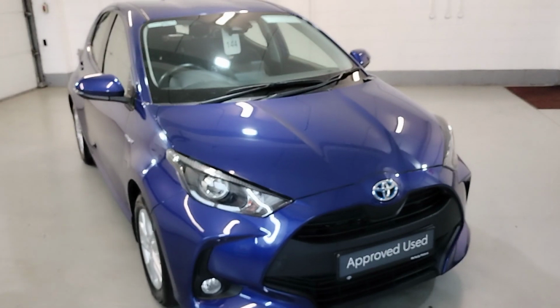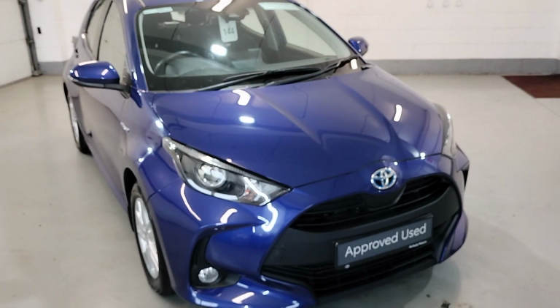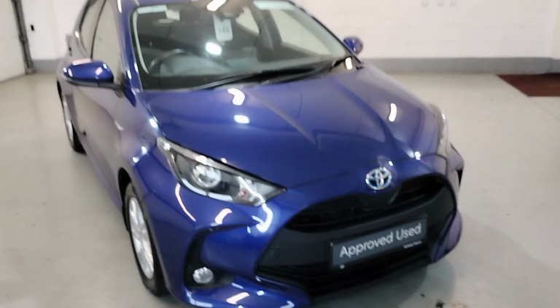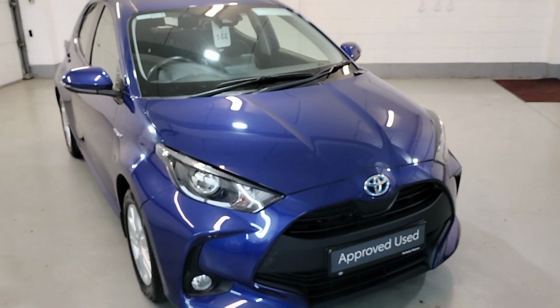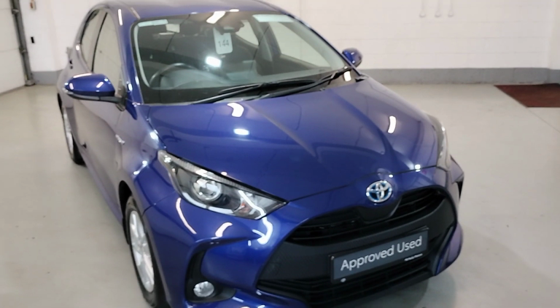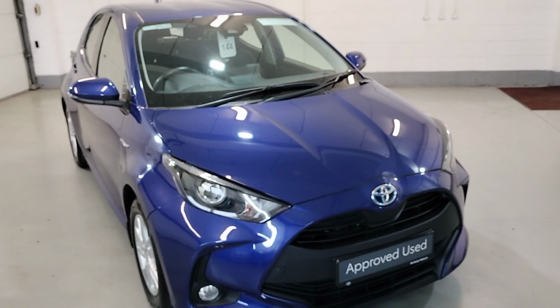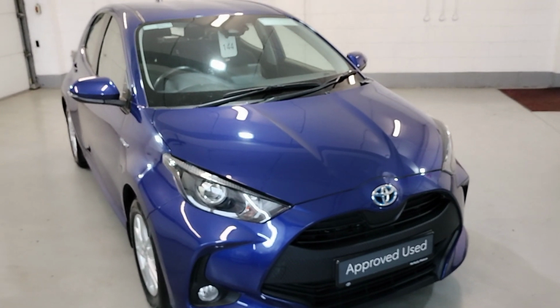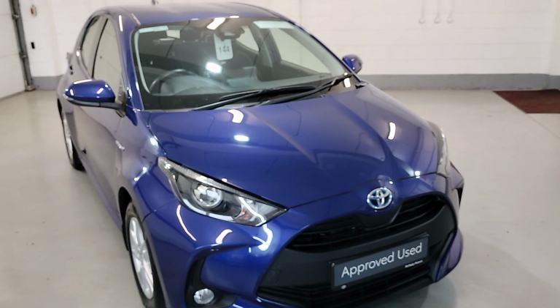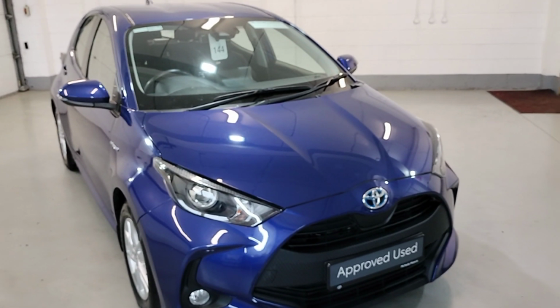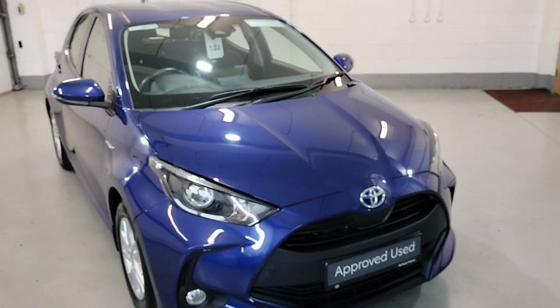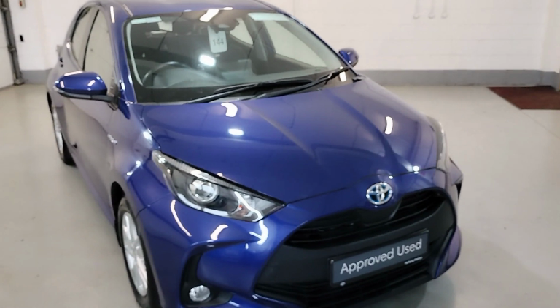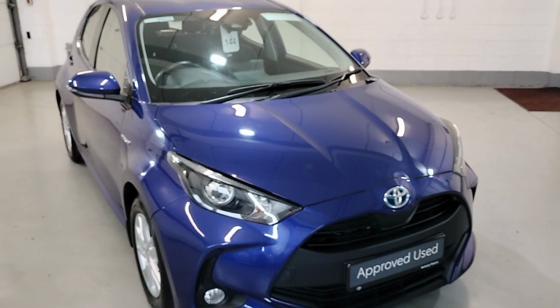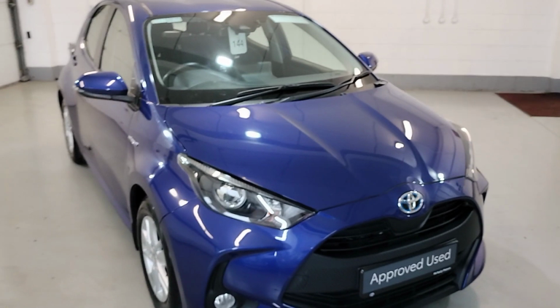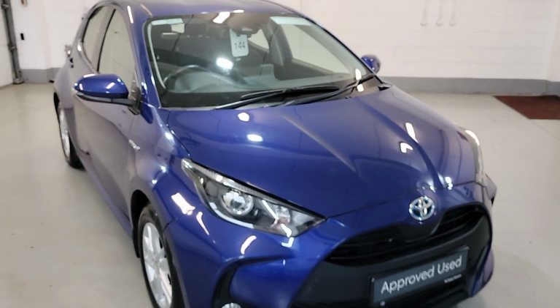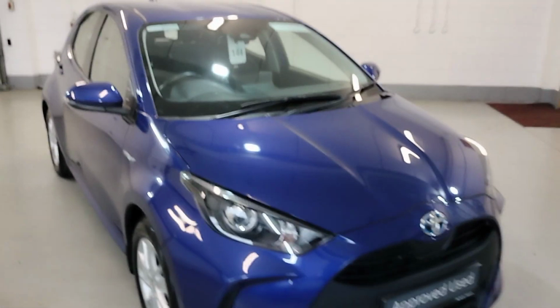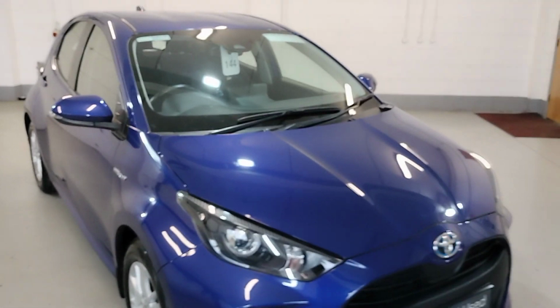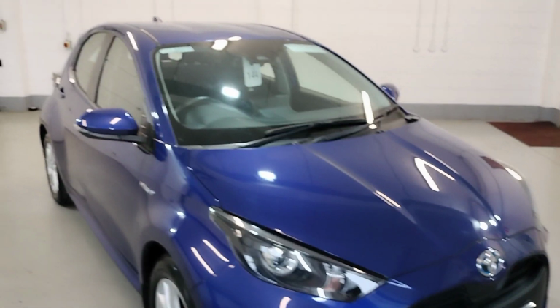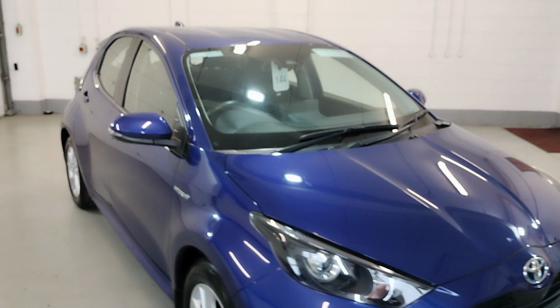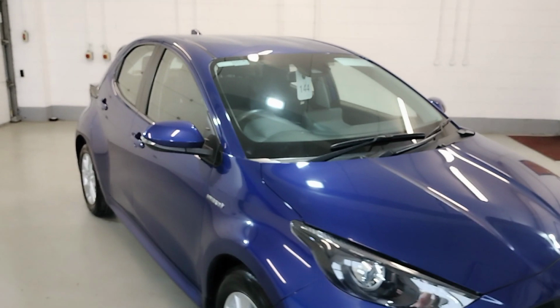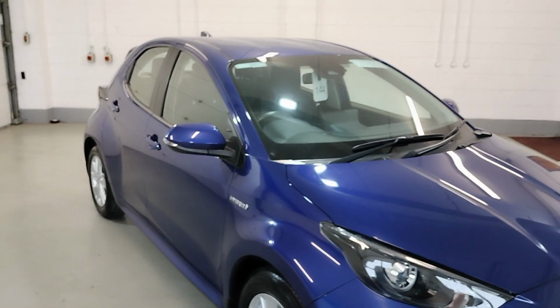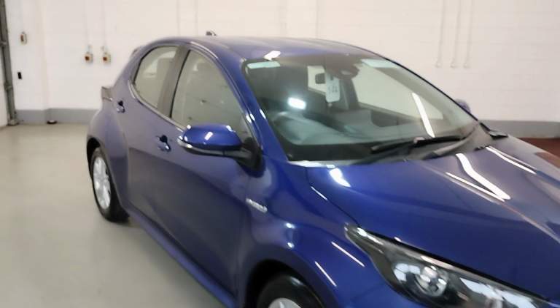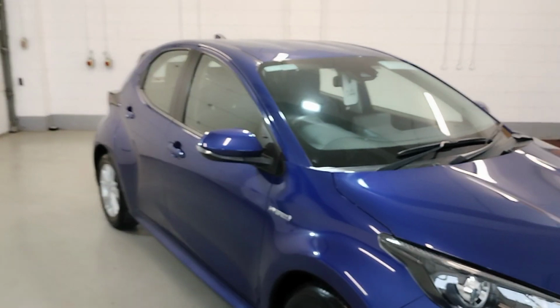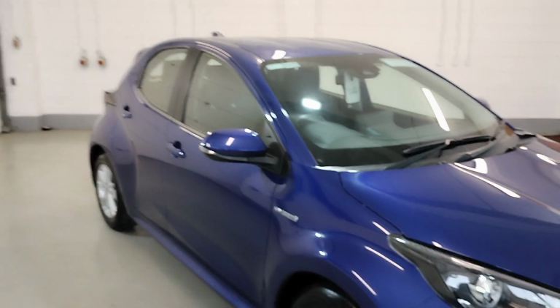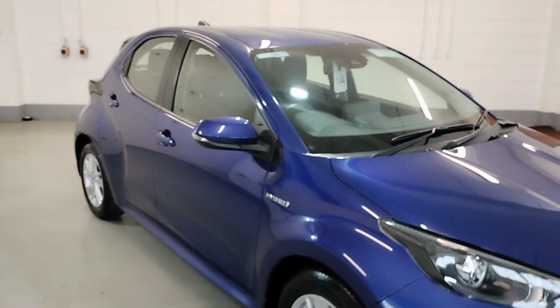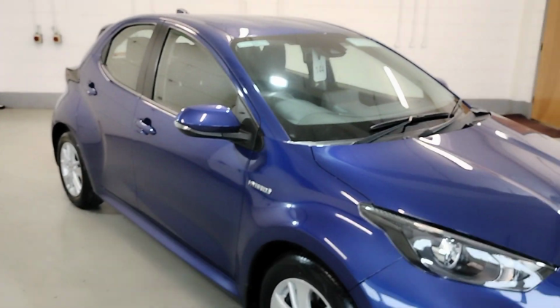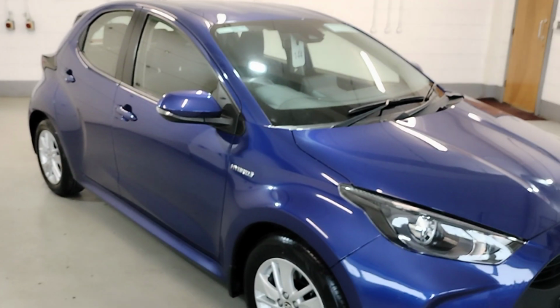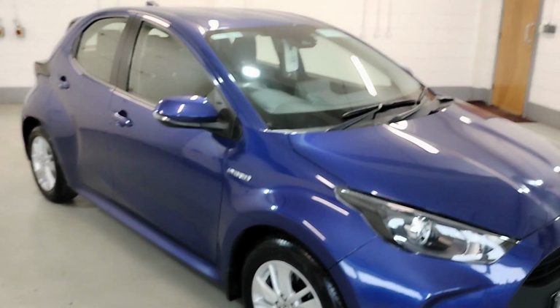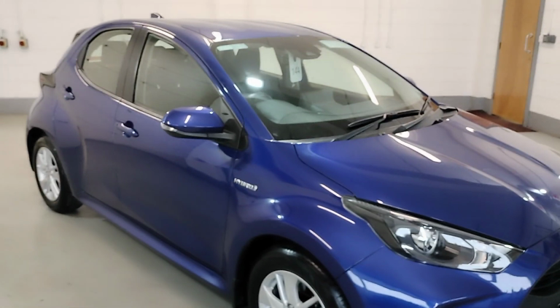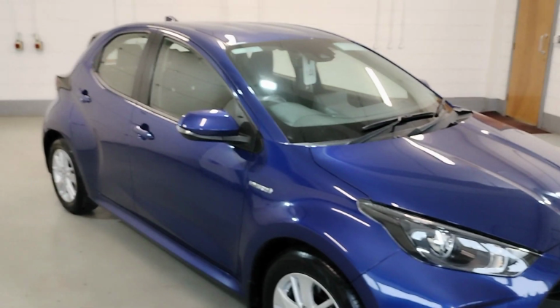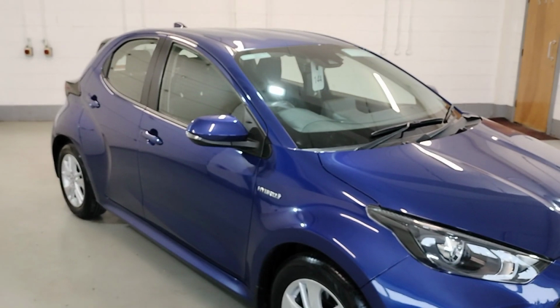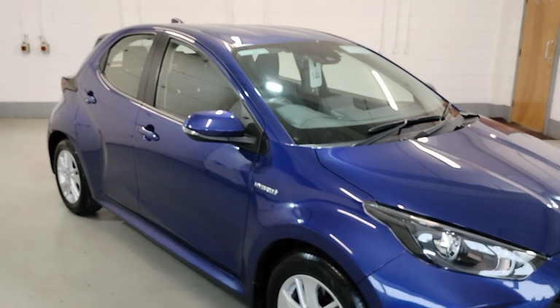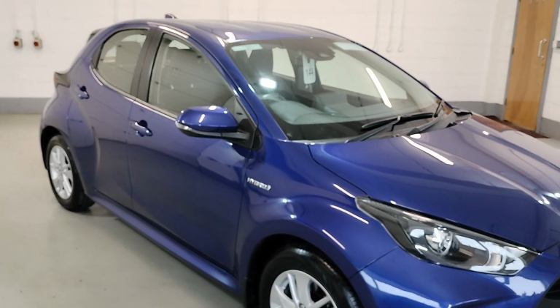I love McNally Motors Lanford. I'd just like to show you our 211 Yaris Hybrid Luna, finished in cobalt blue.